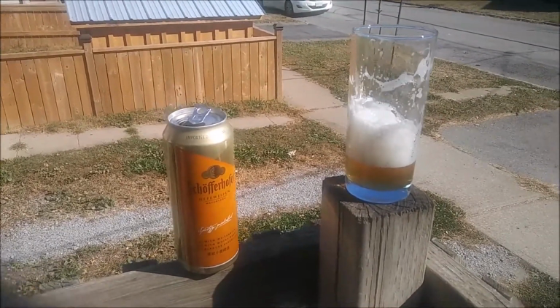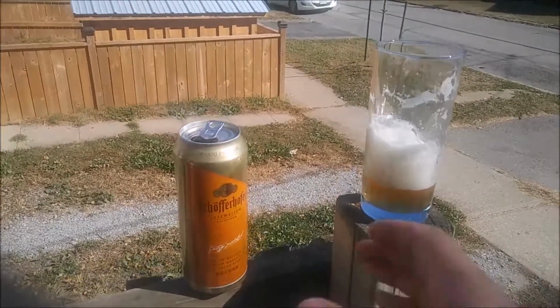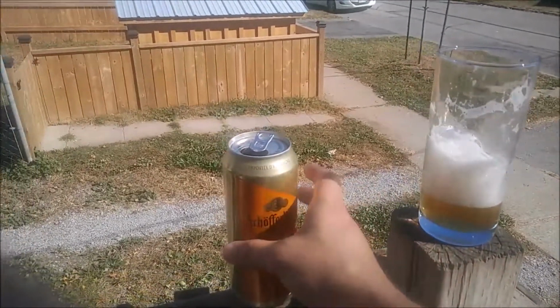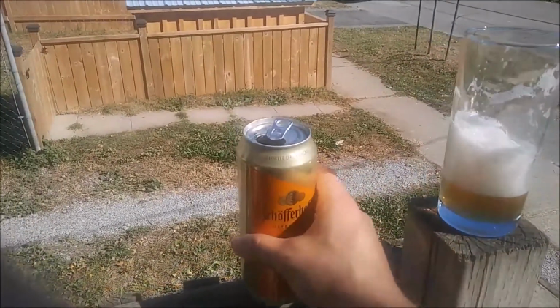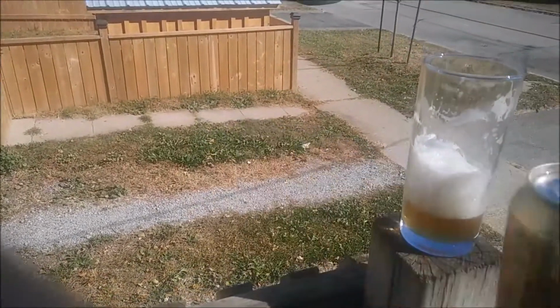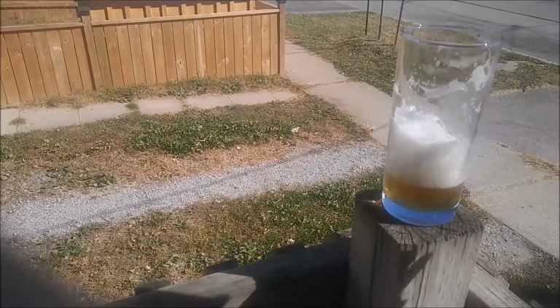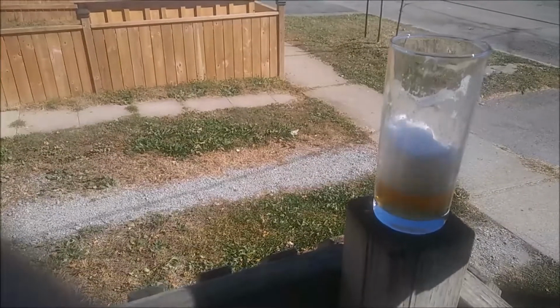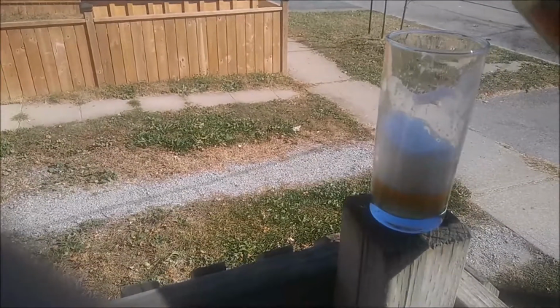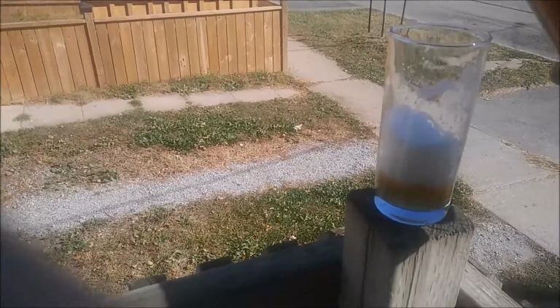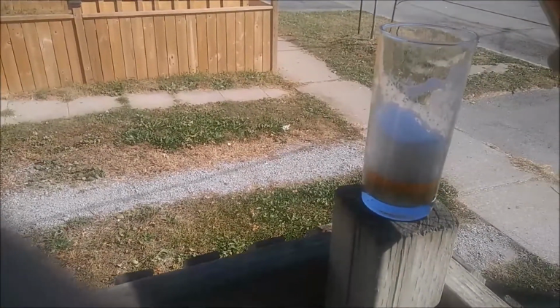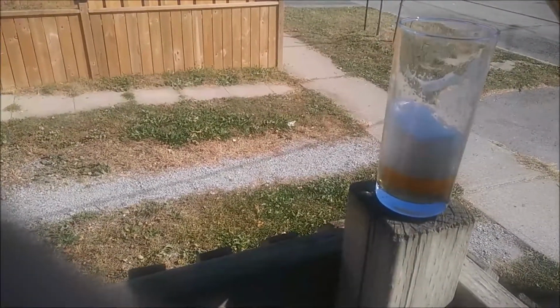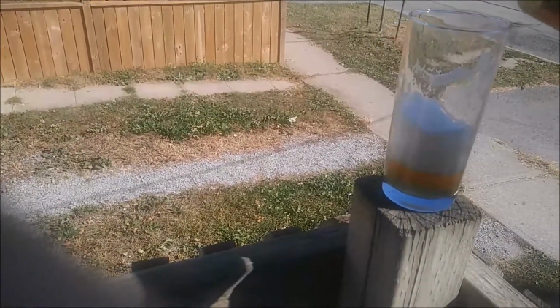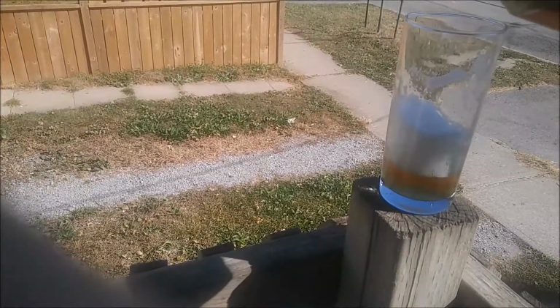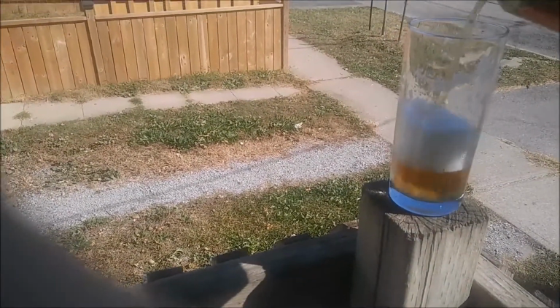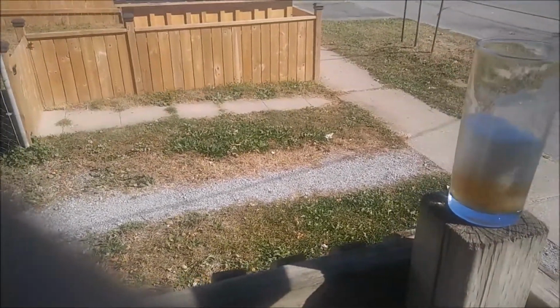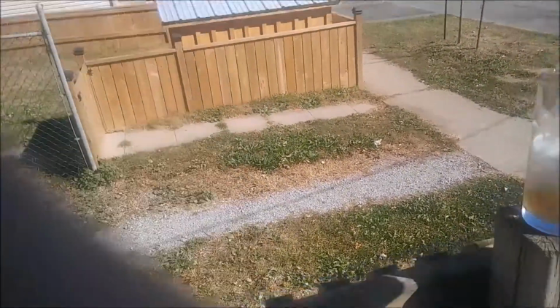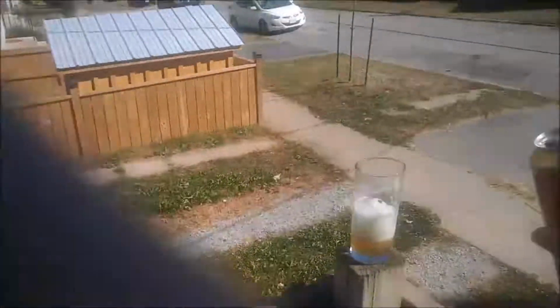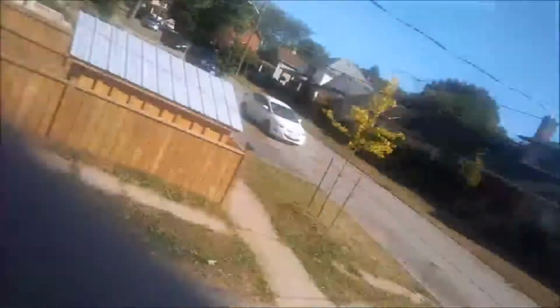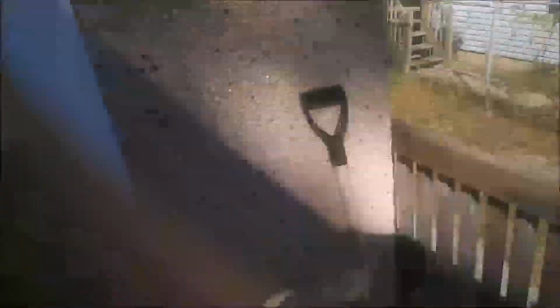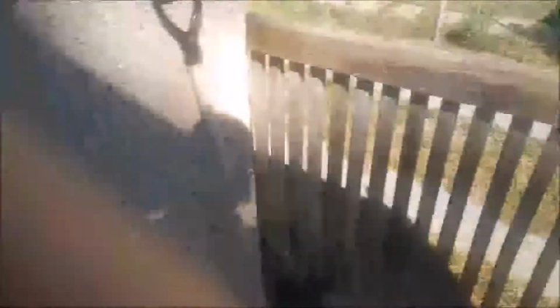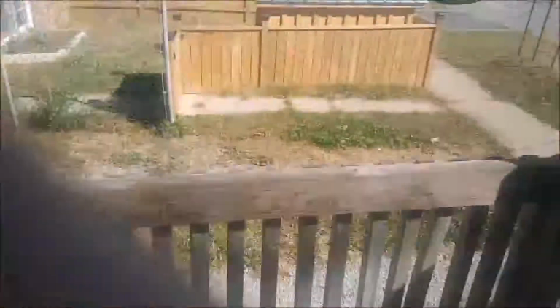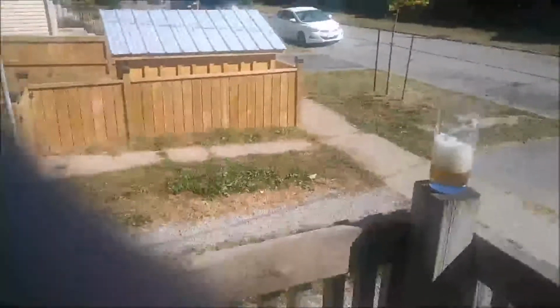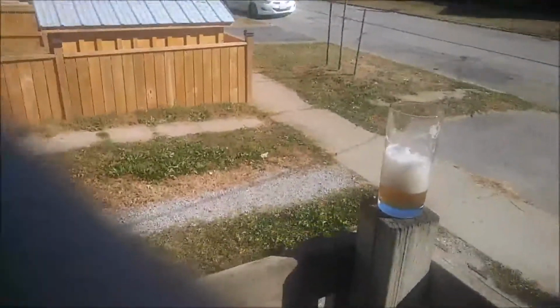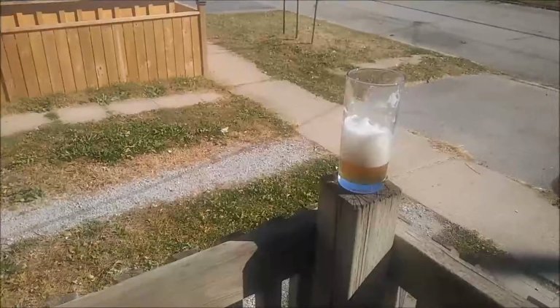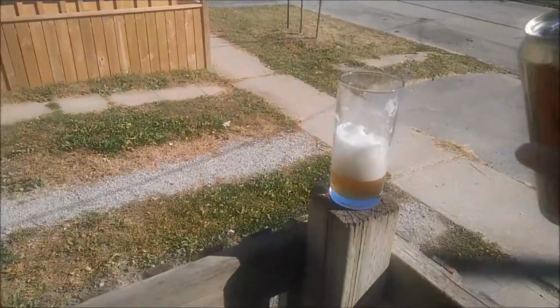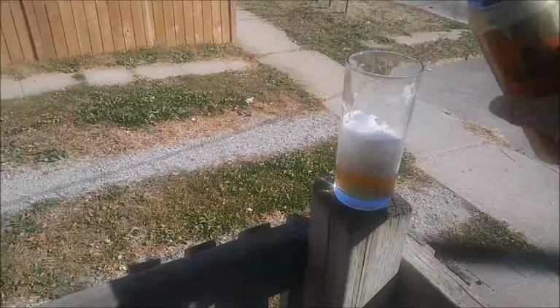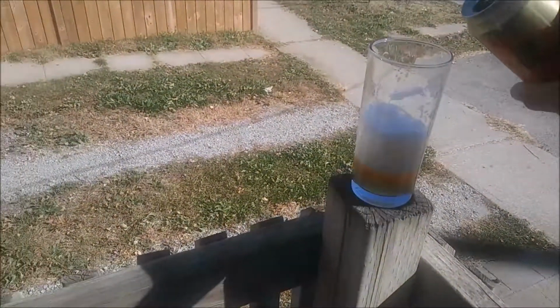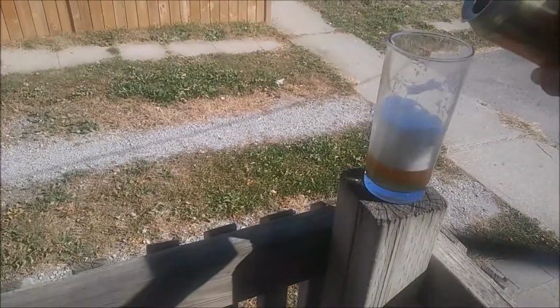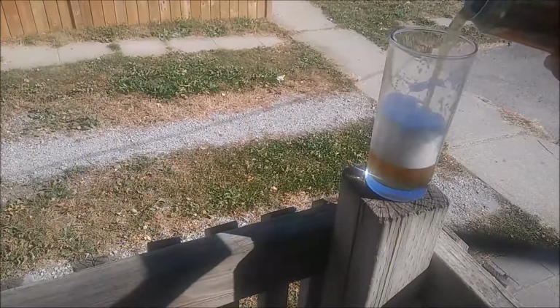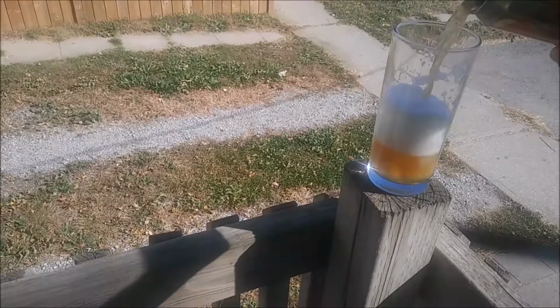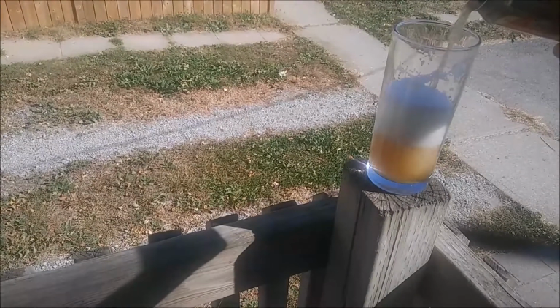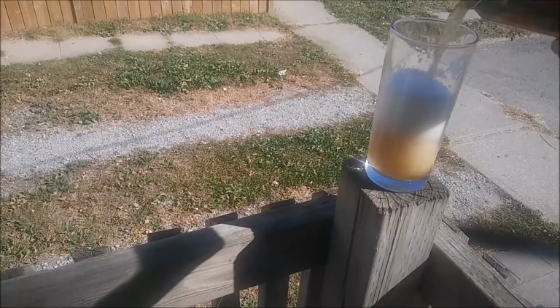Let's go ahead and pour a little more of this. This bee is going to sting me, I think. Oh, get out of my ear! Get out of my ear! Golly. It's not funny until I get stung.